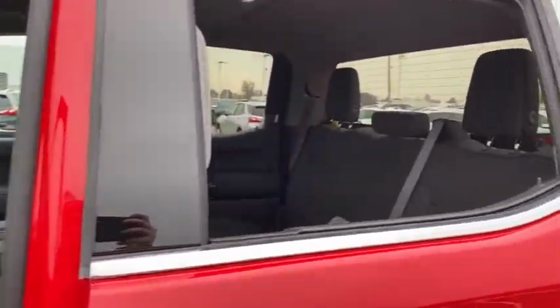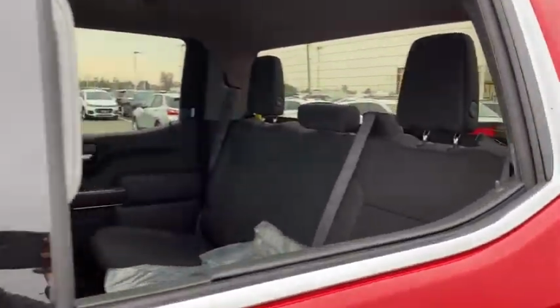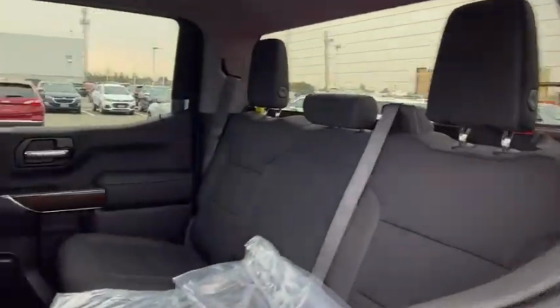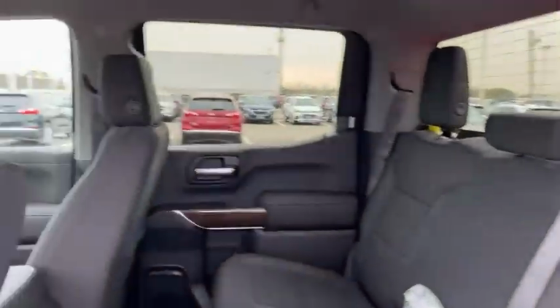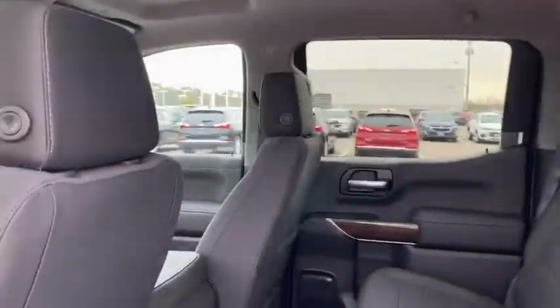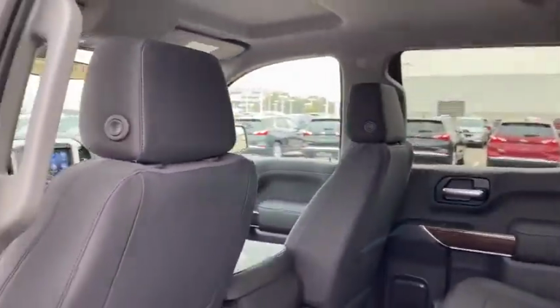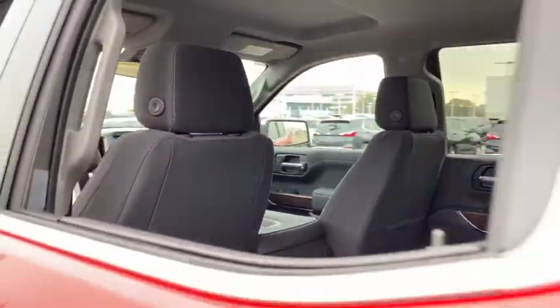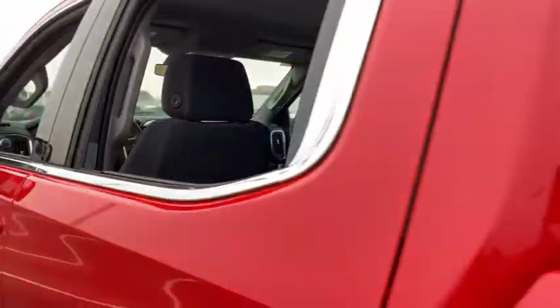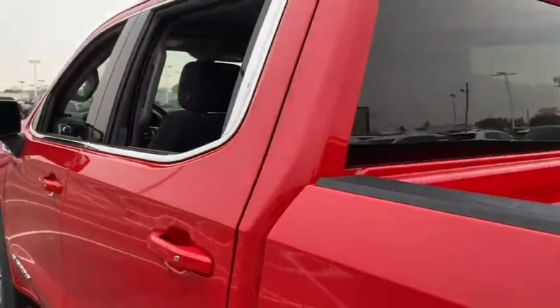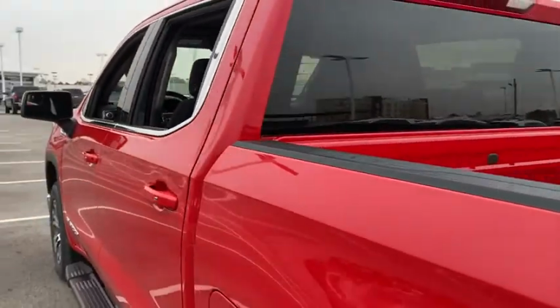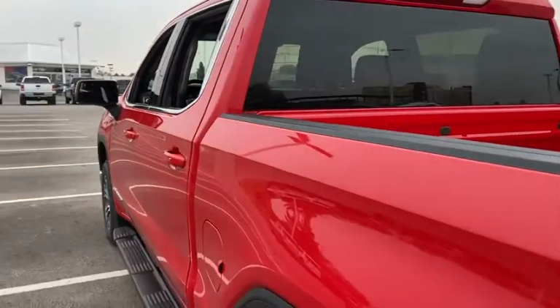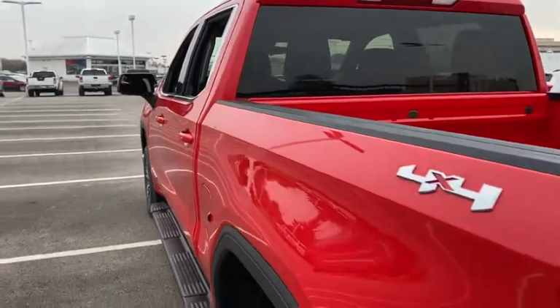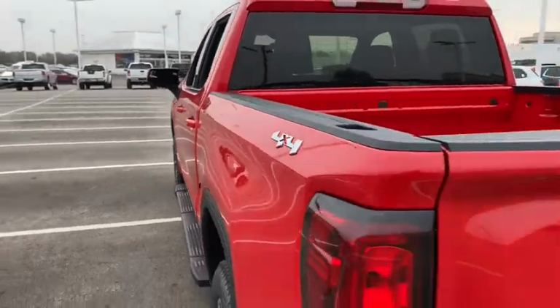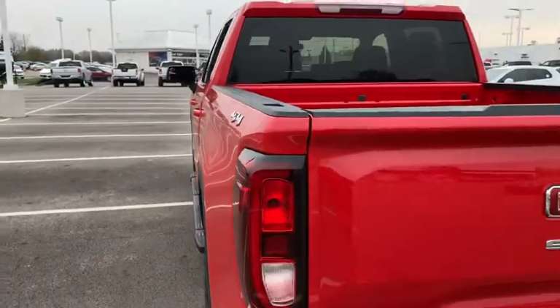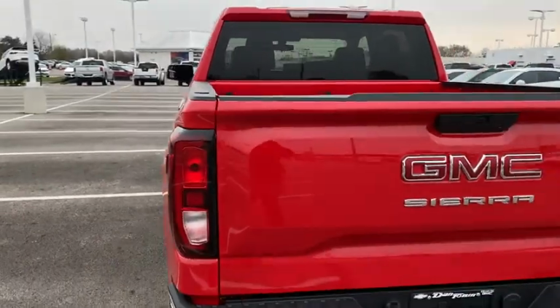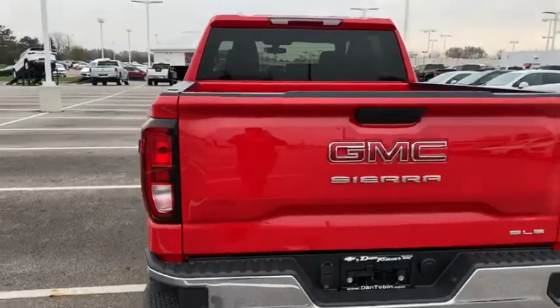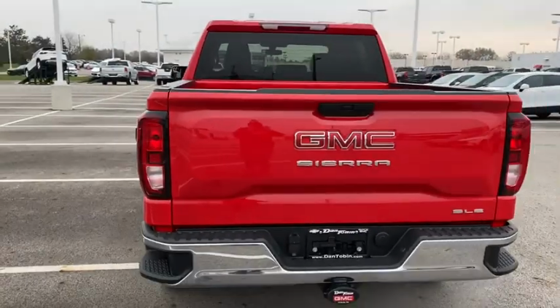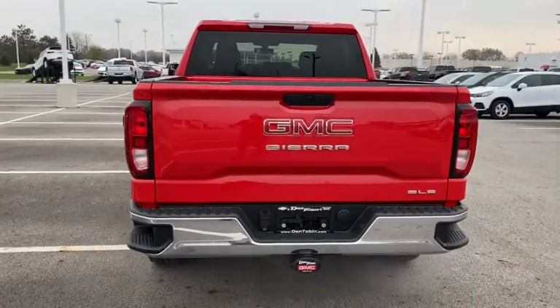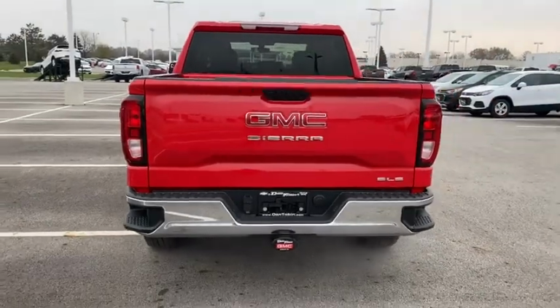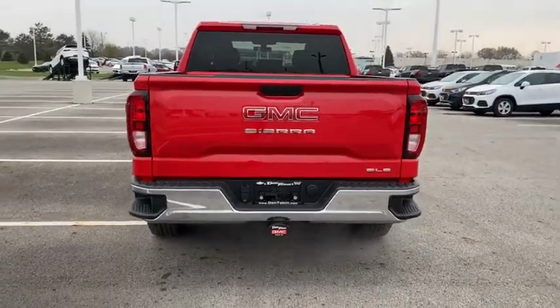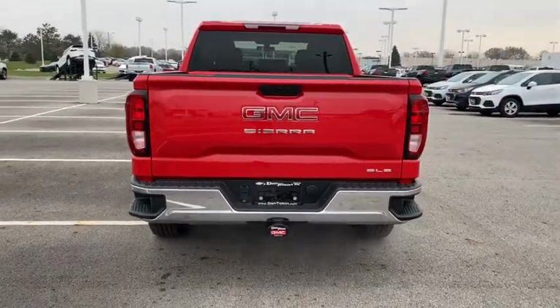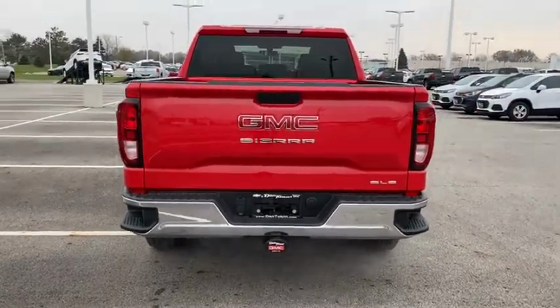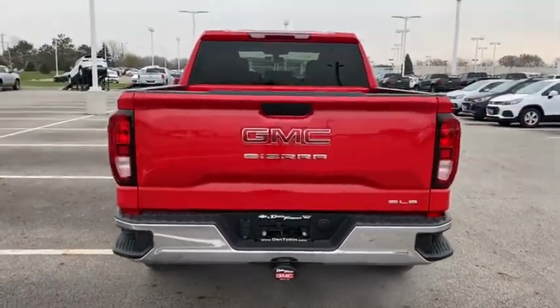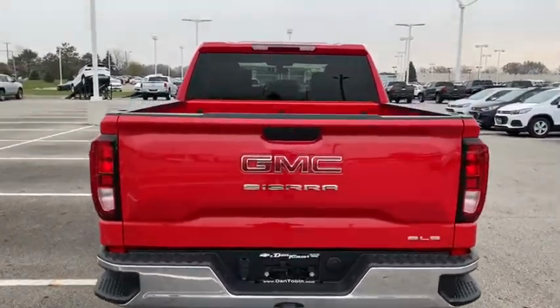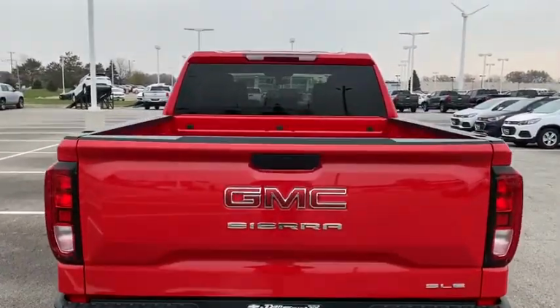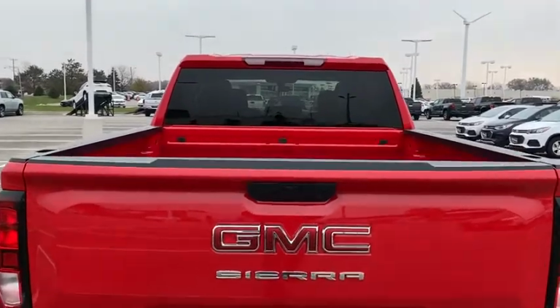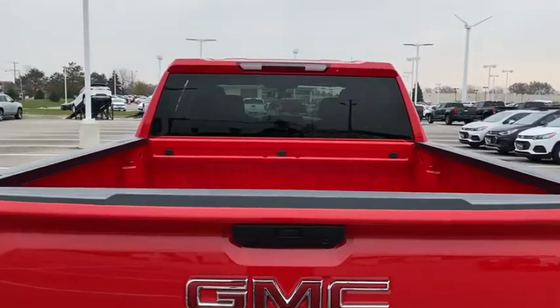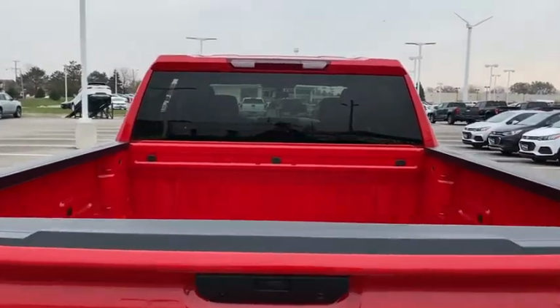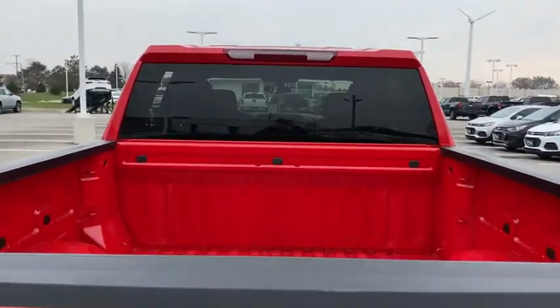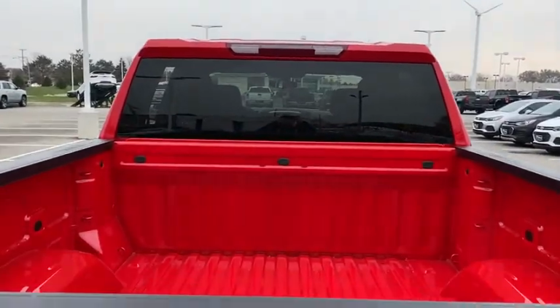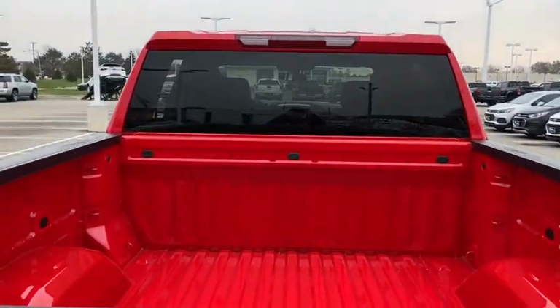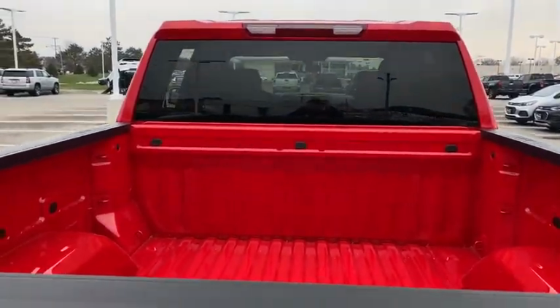Electronic stability control, power door locks, power windows, compass, heated steering wheel, dual zone climate control, panic alarm, brake assist, remote keyless entry, overhead console.